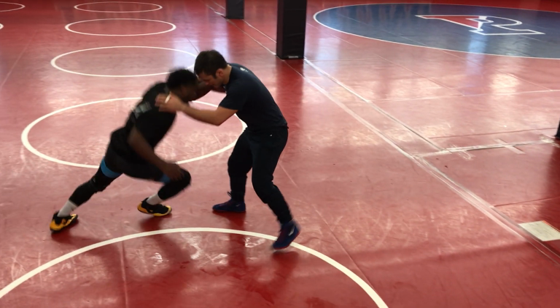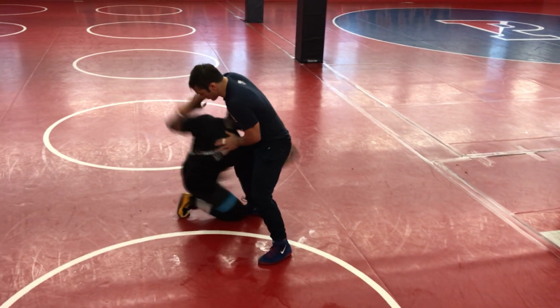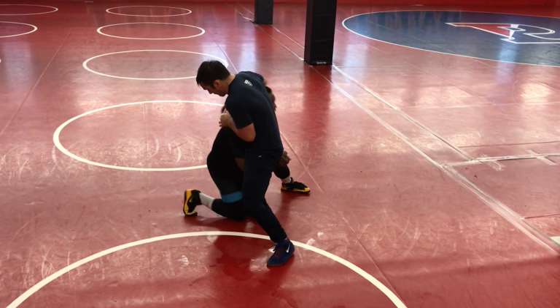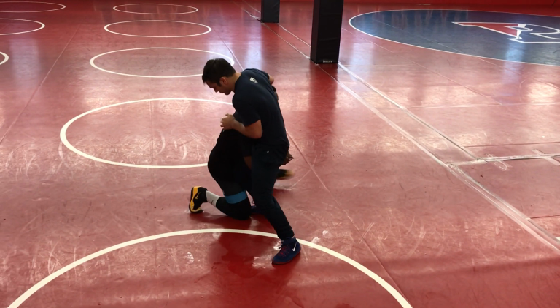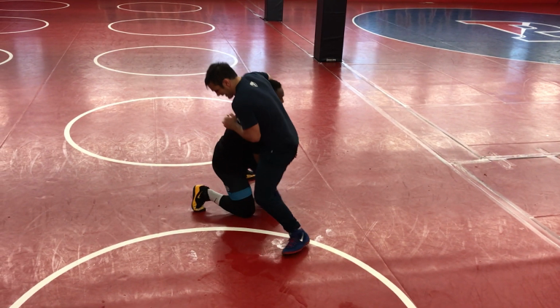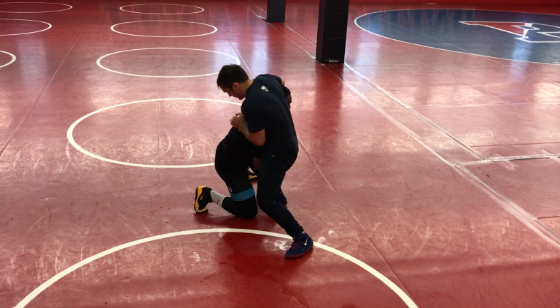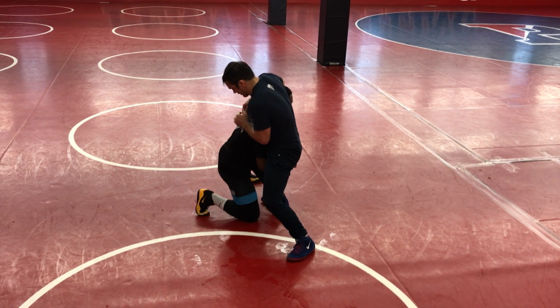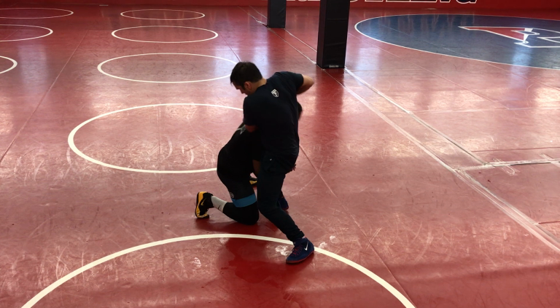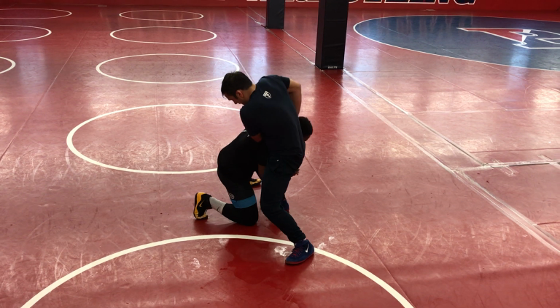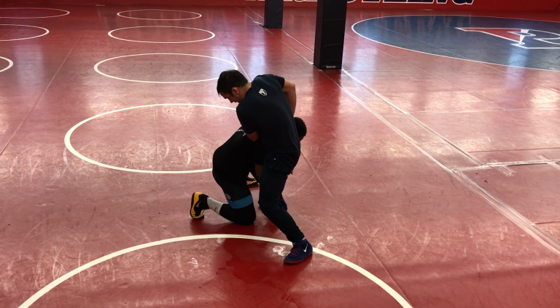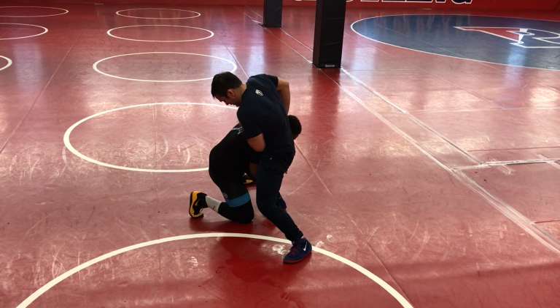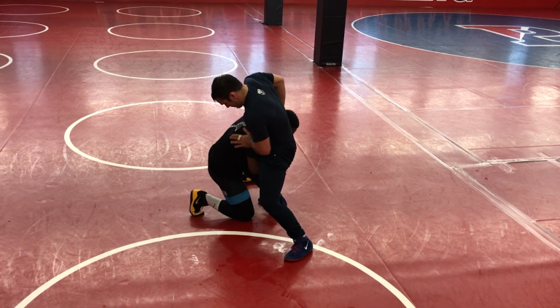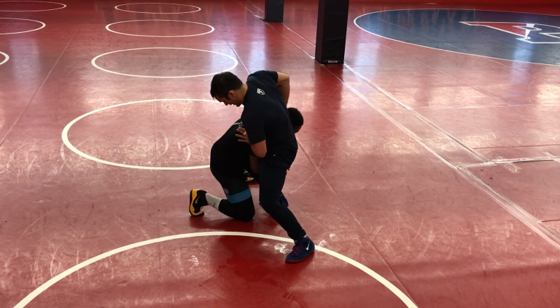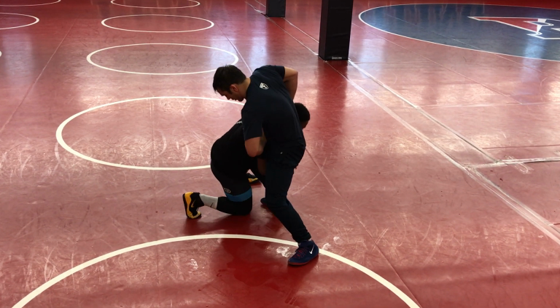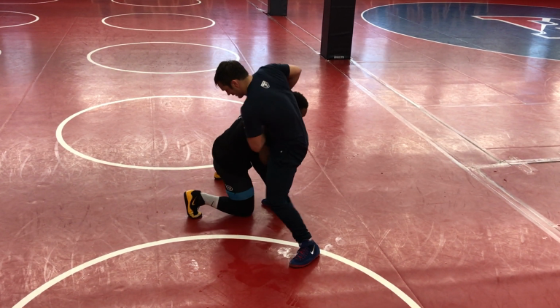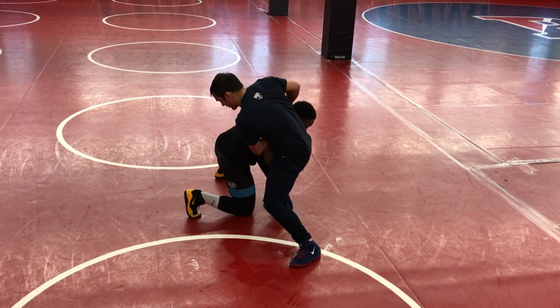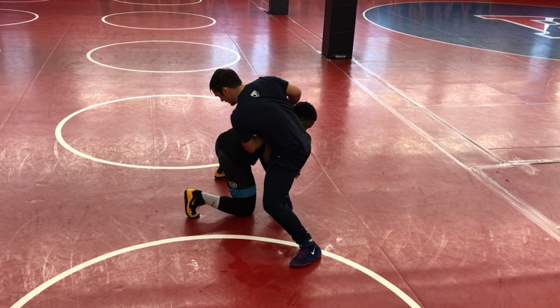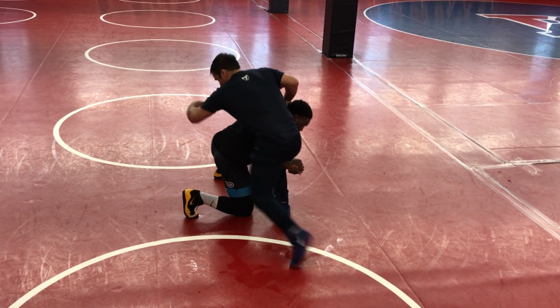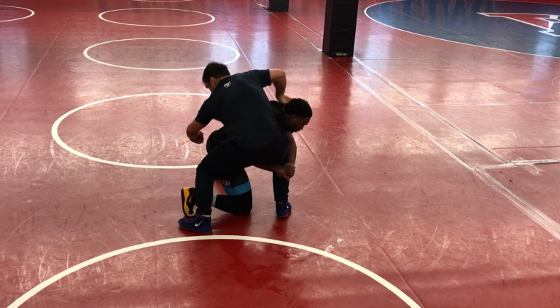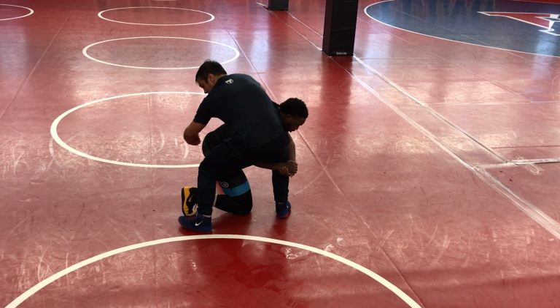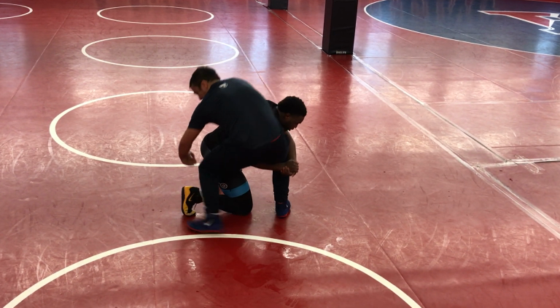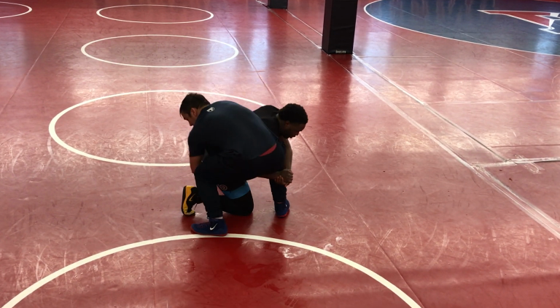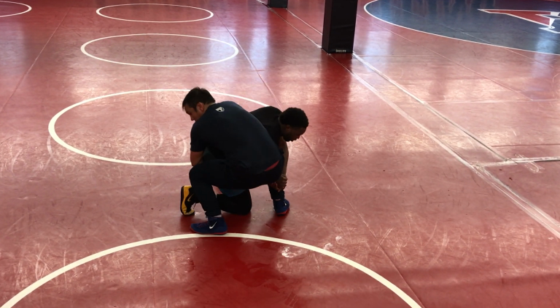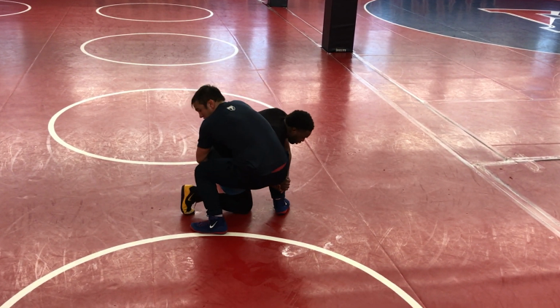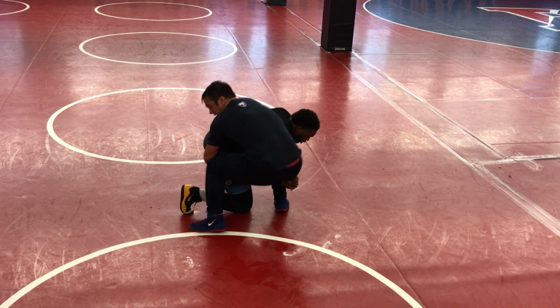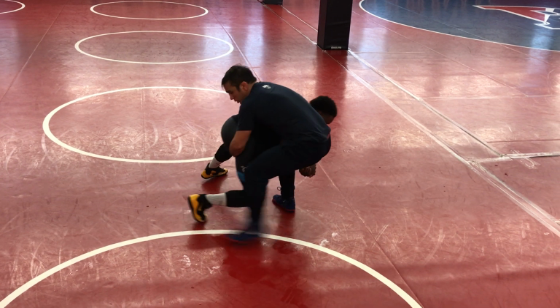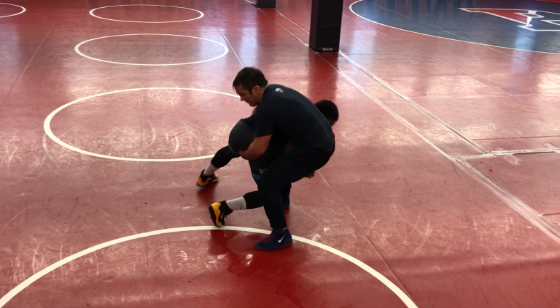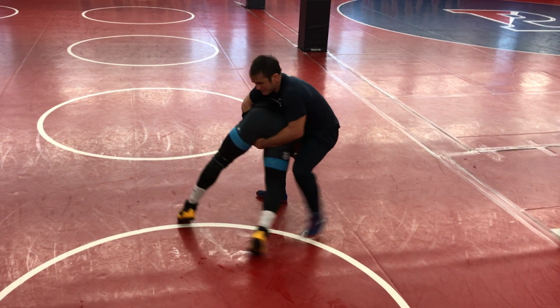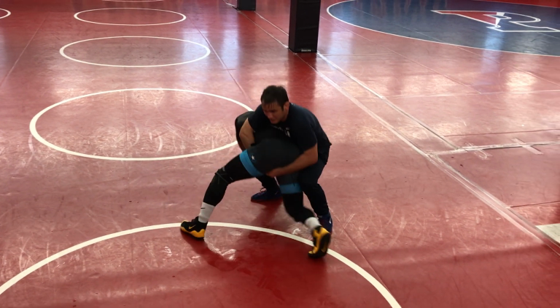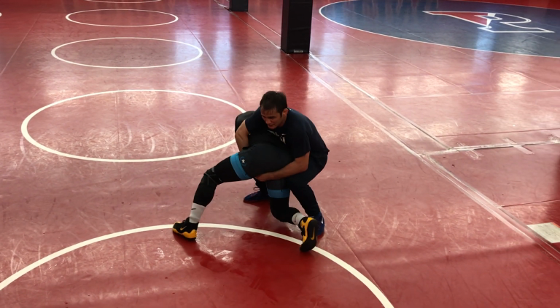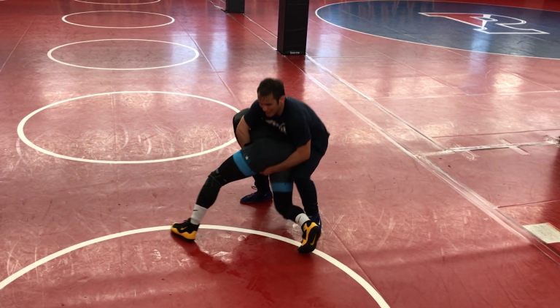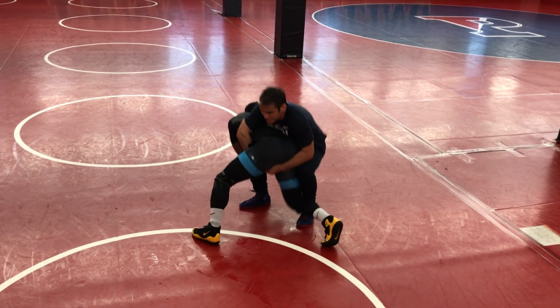He shoots — meet him with my hips, pushing the head down. Push that elbow across, stepping, reaching into the crotch, loading up my hips. Pop my hips in.